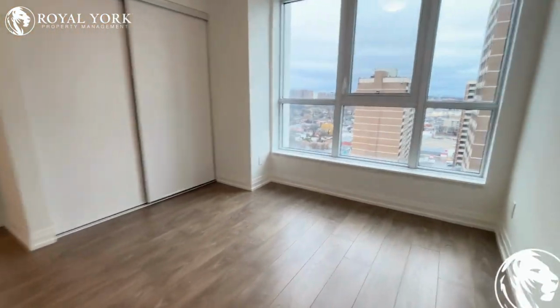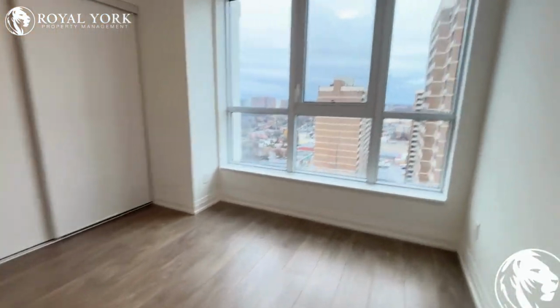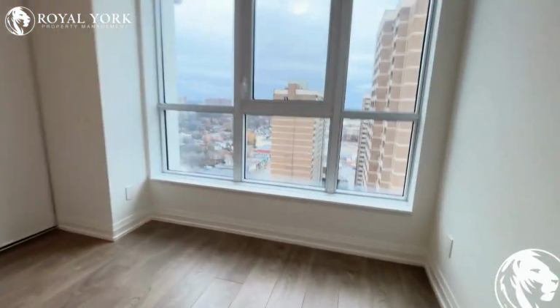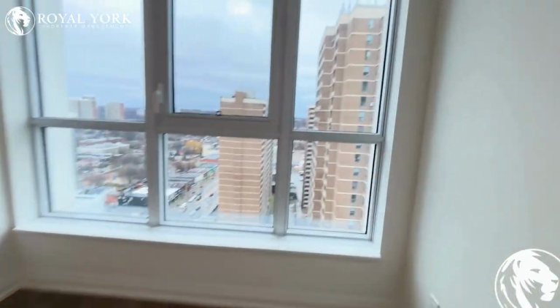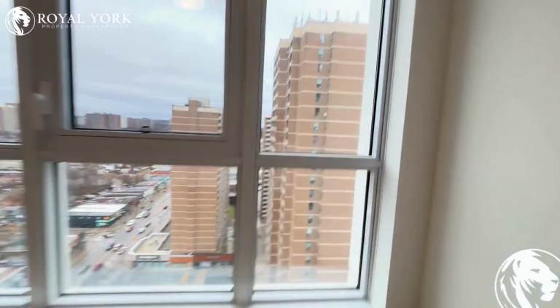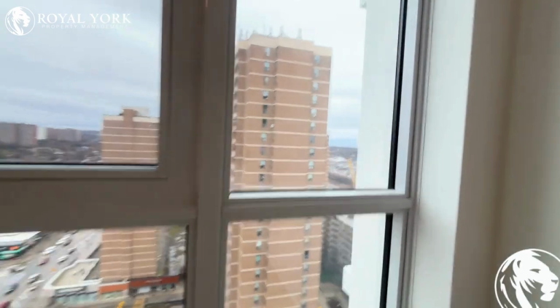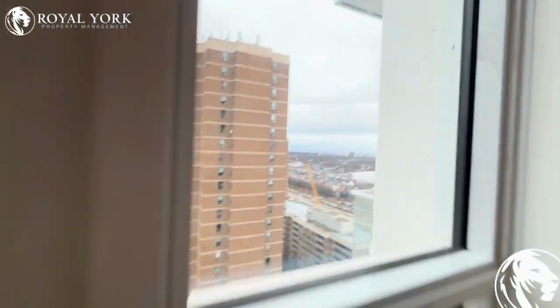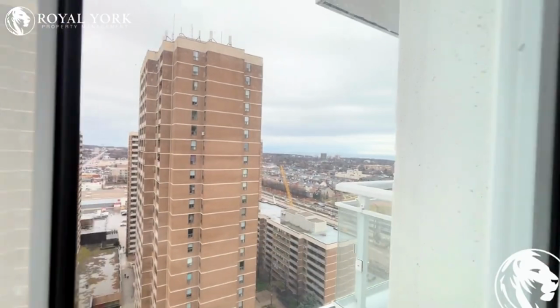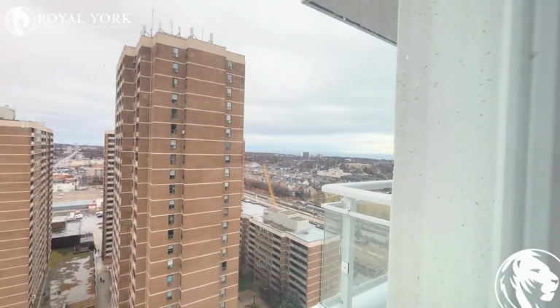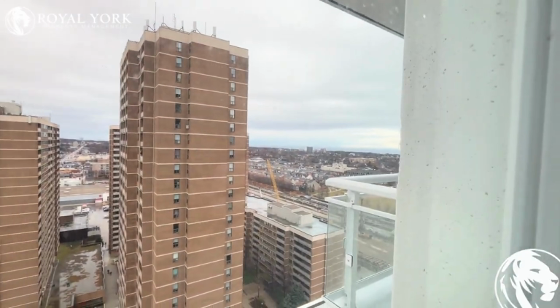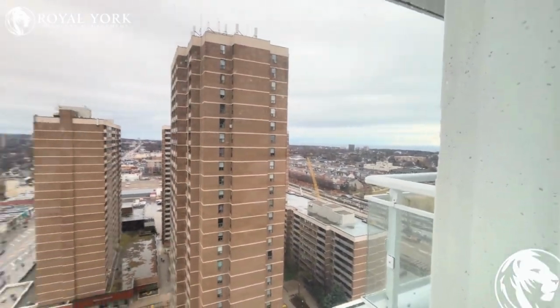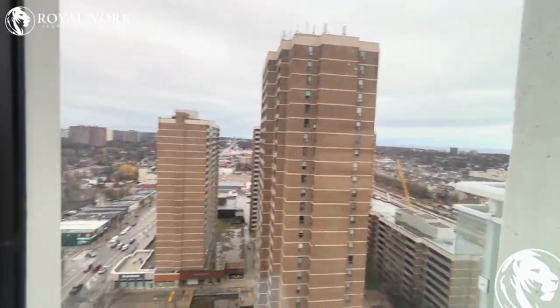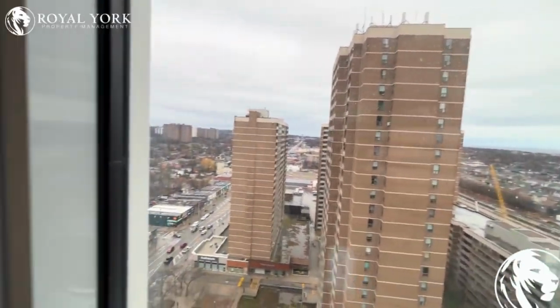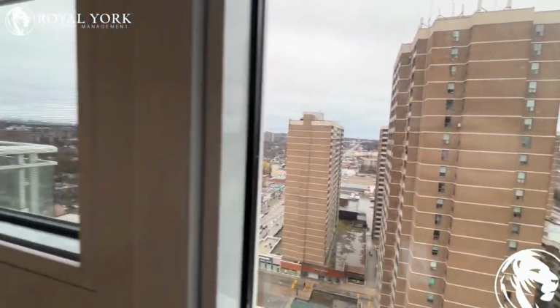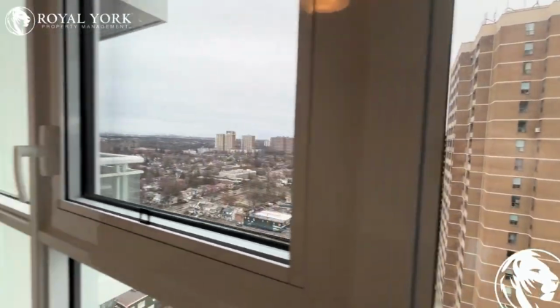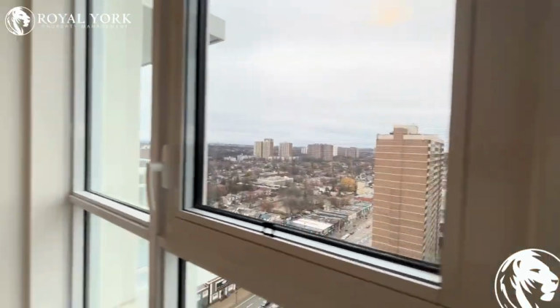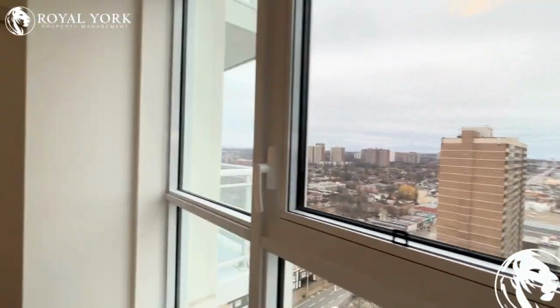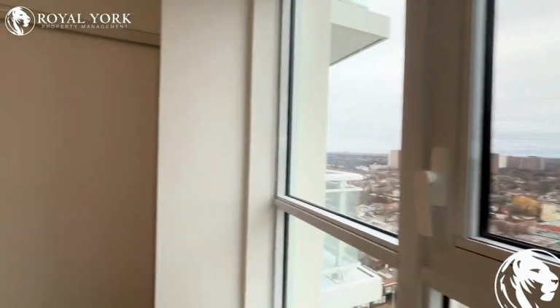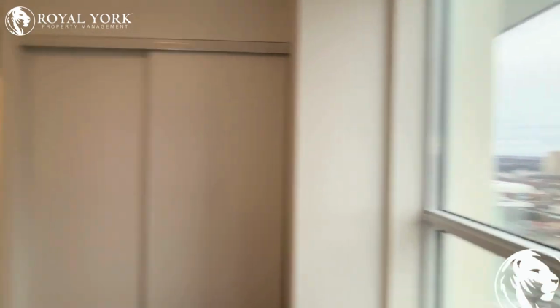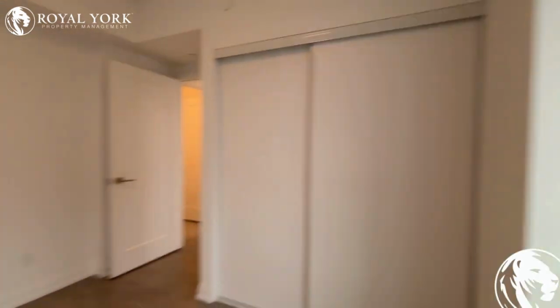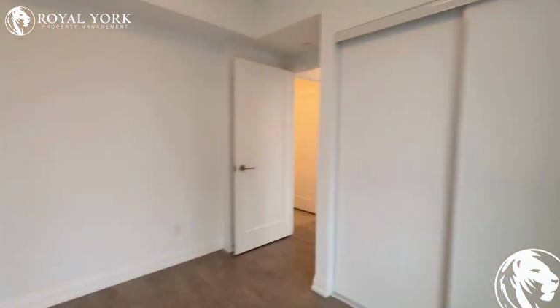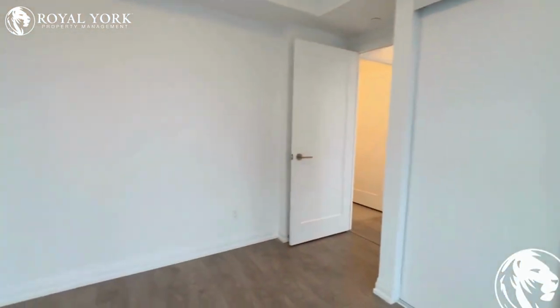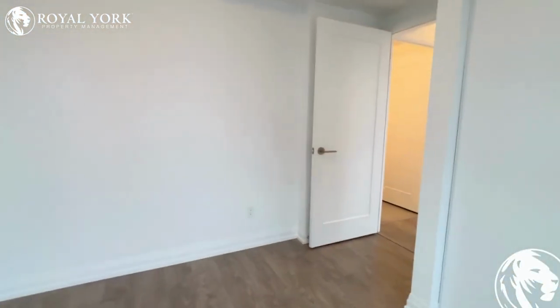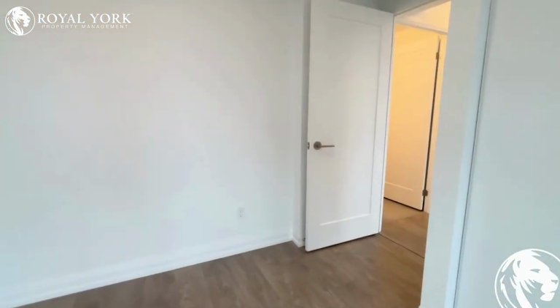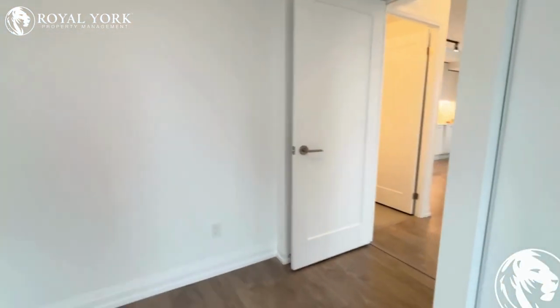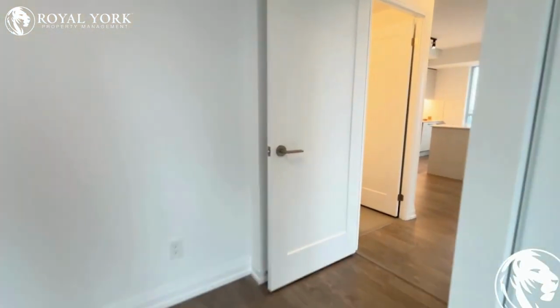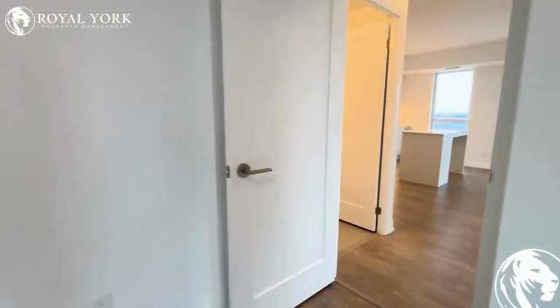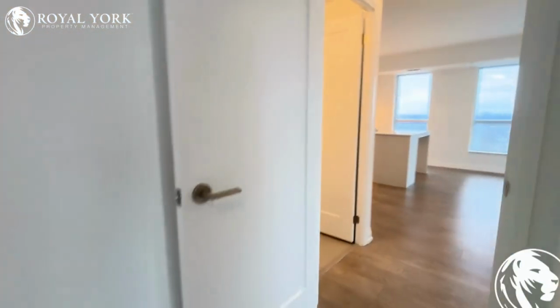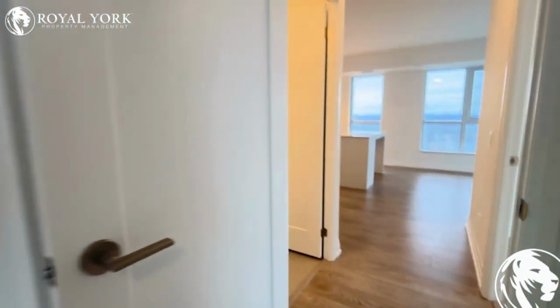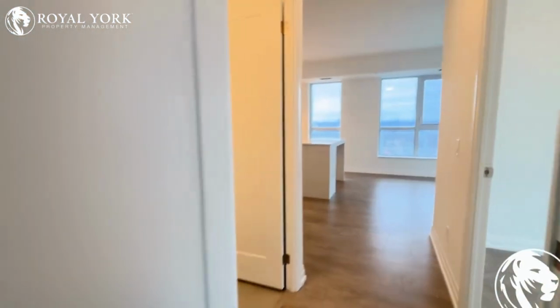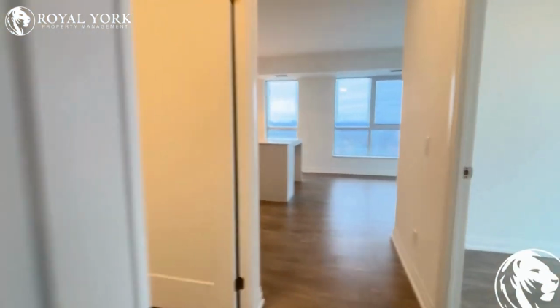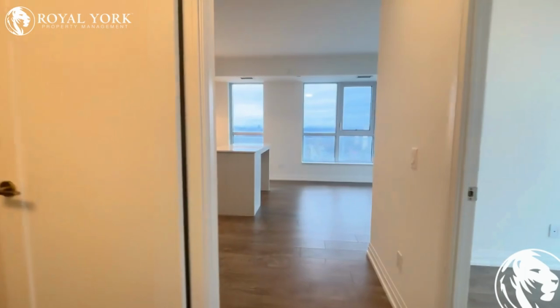From the bedroom you also have views of the city and a little bit of the lake. There are a bunch of retail stores close by, and the beaches are very, very close.